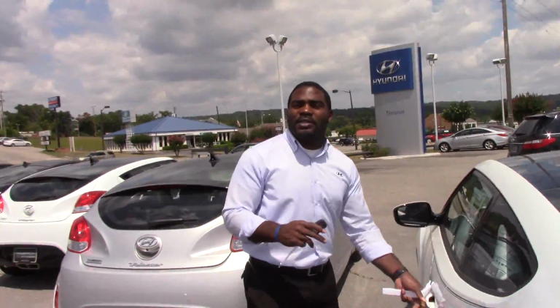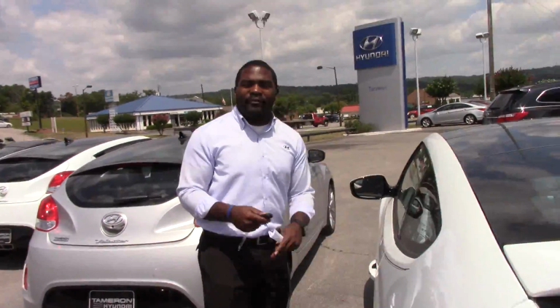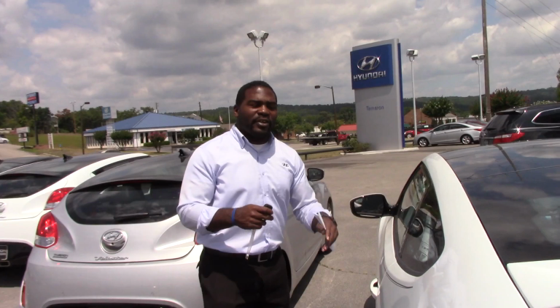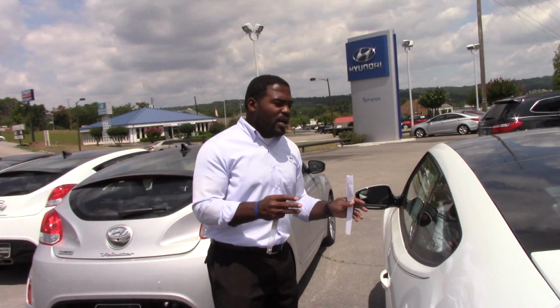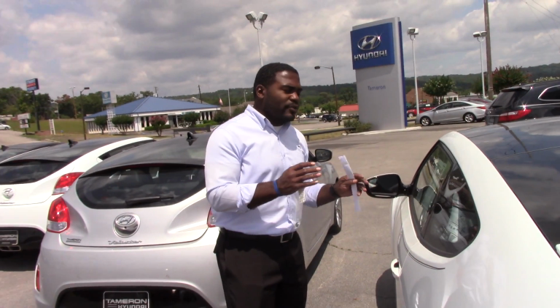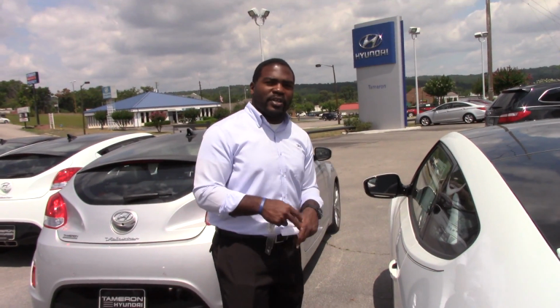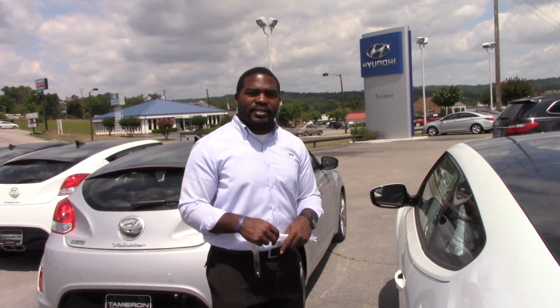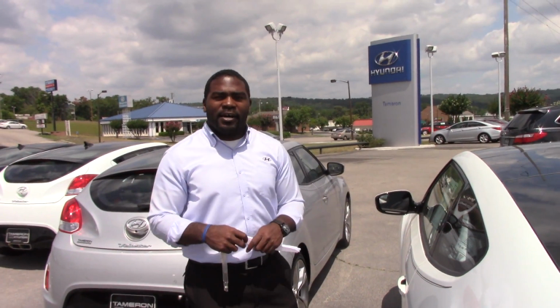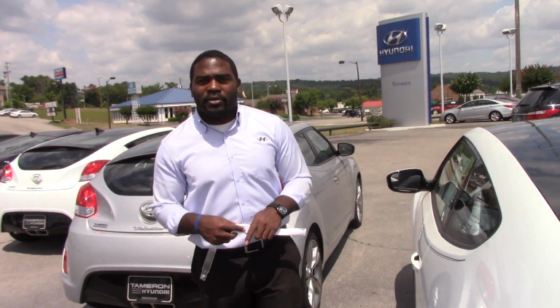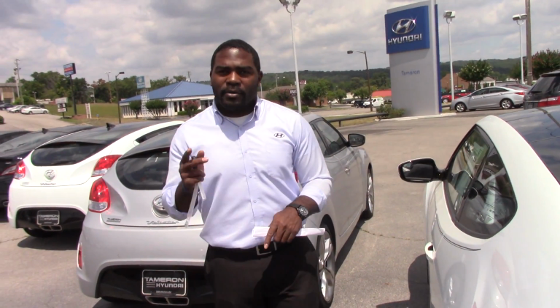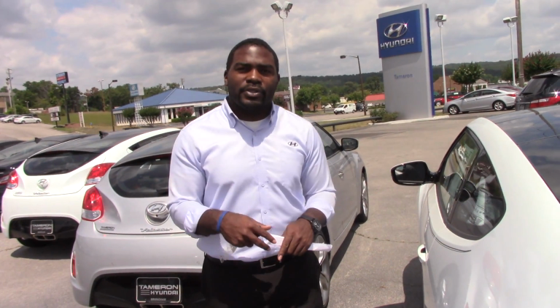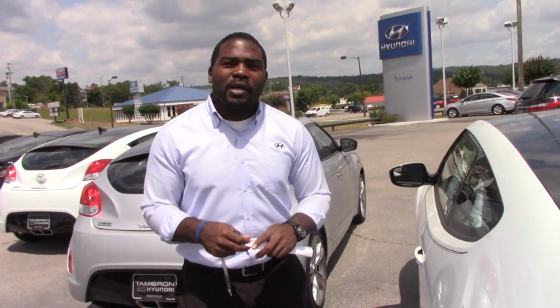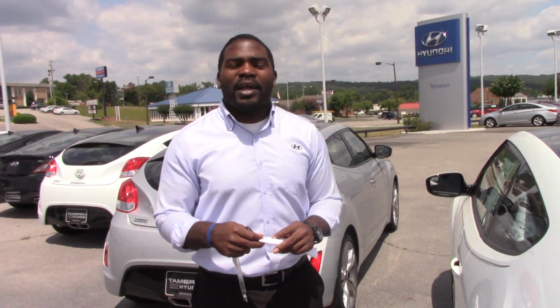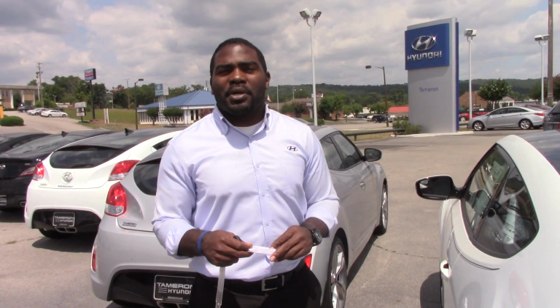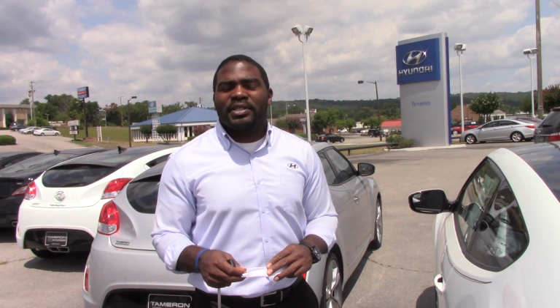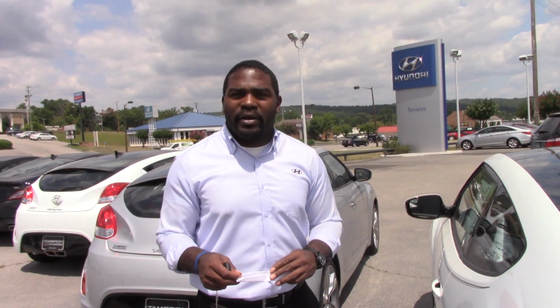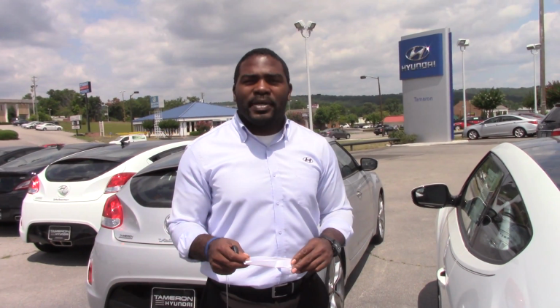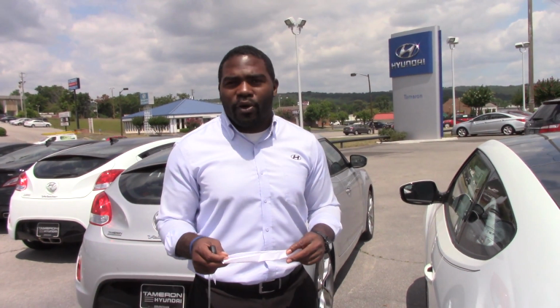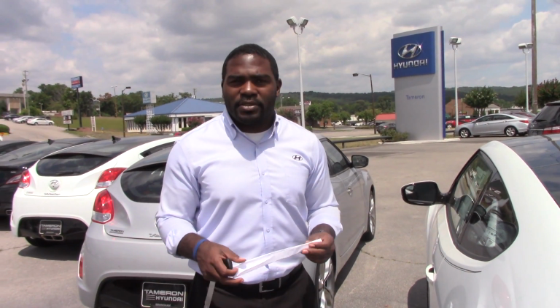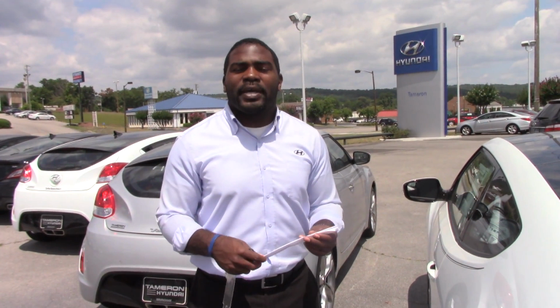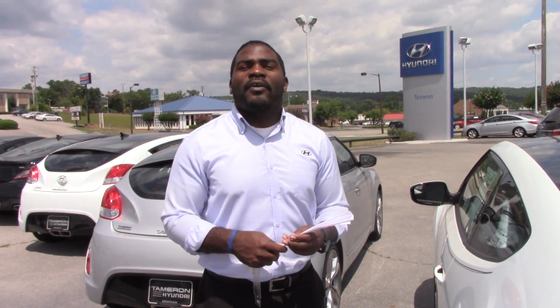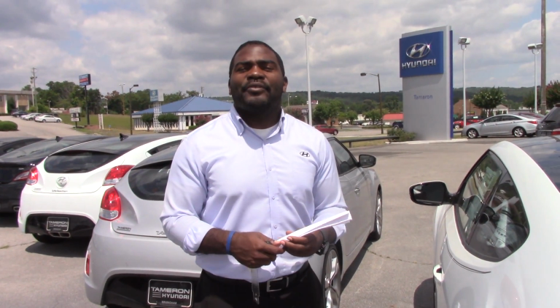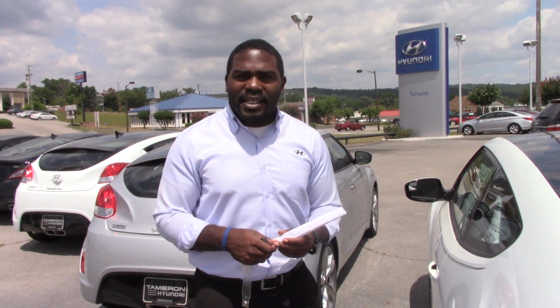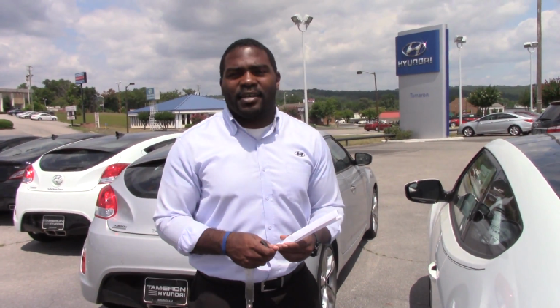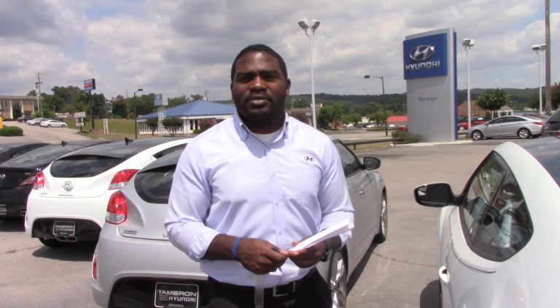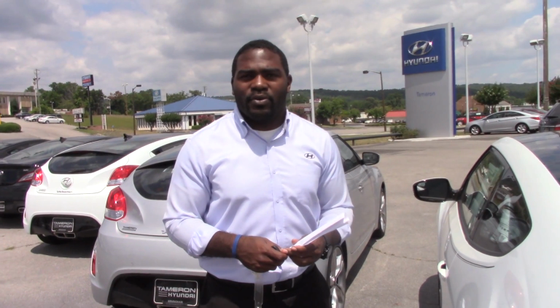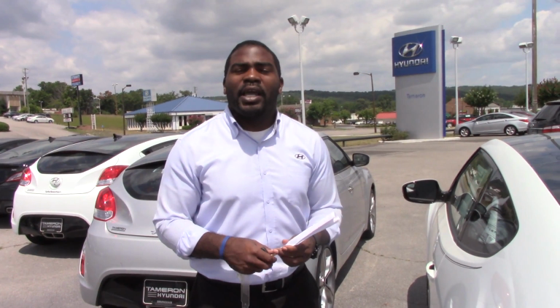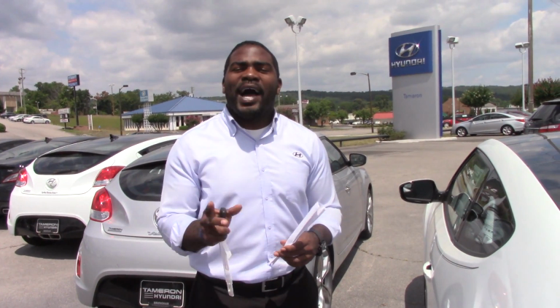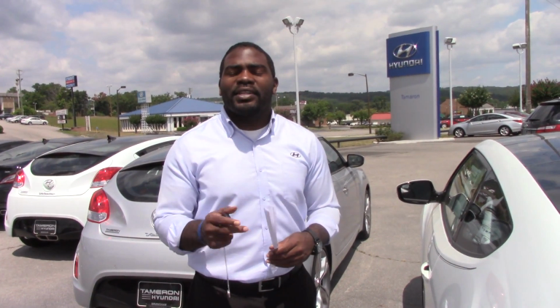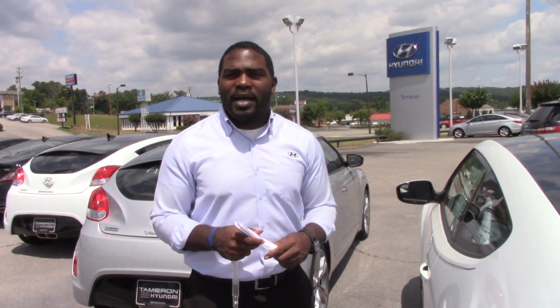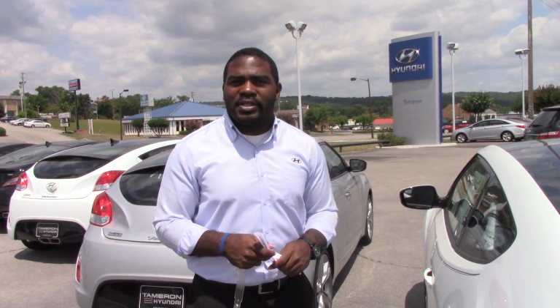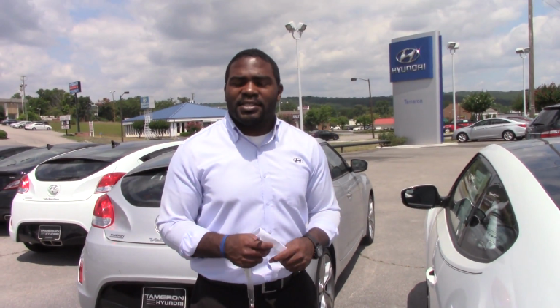It's a very creative vehicle that they produce. It also comes with America's Best Warranty: a 5-year, 60,000-mile bumper-to-bumper warranty, plus 5-year unlimited mileage roadside assistance.